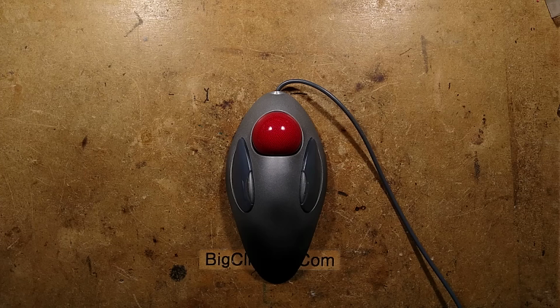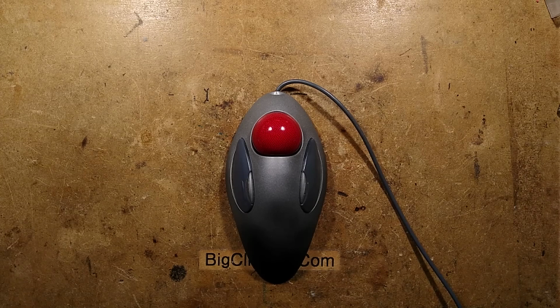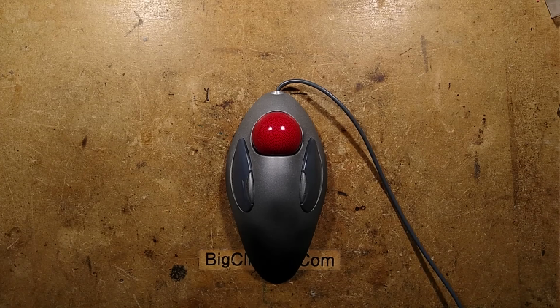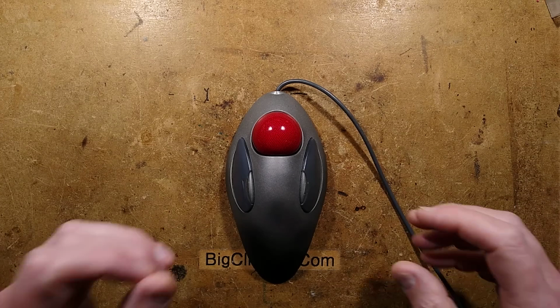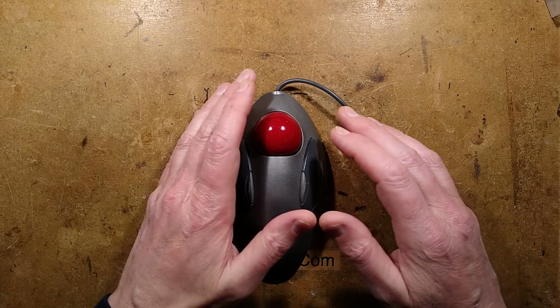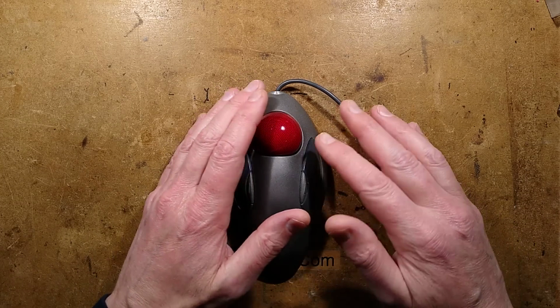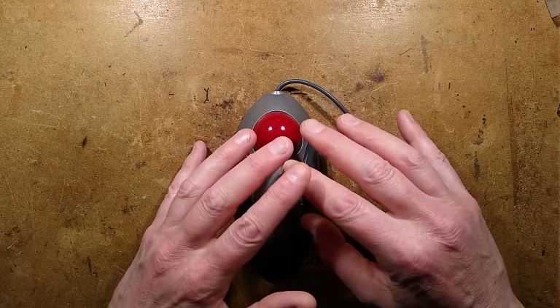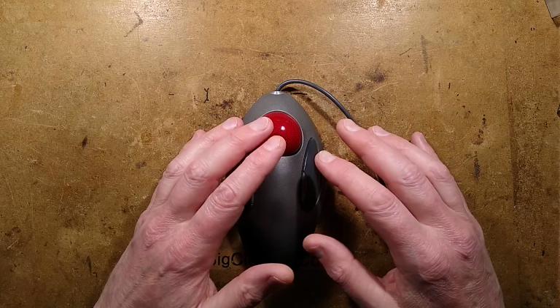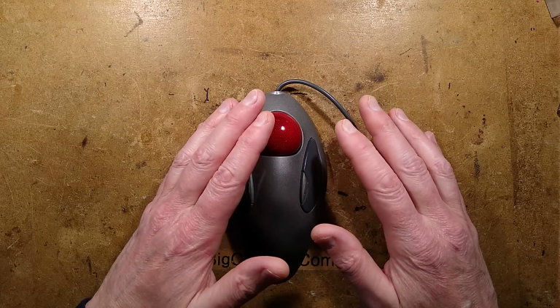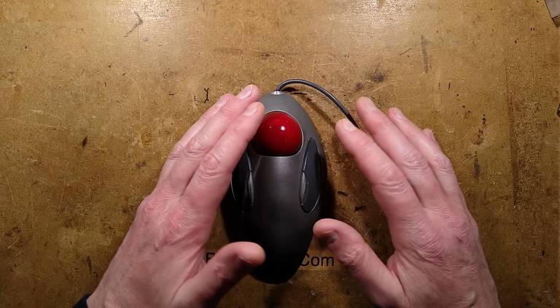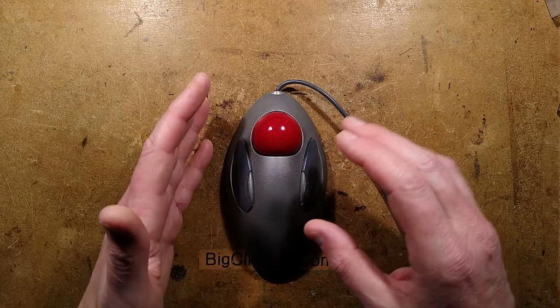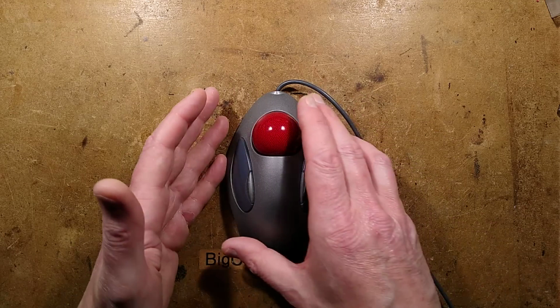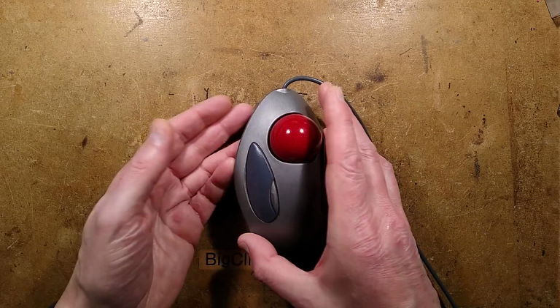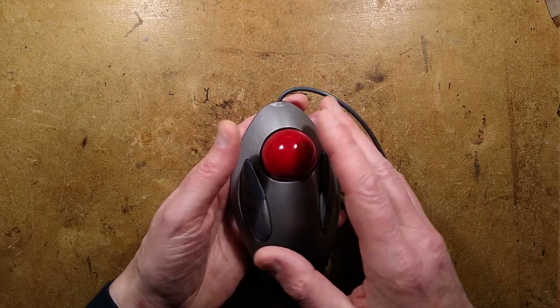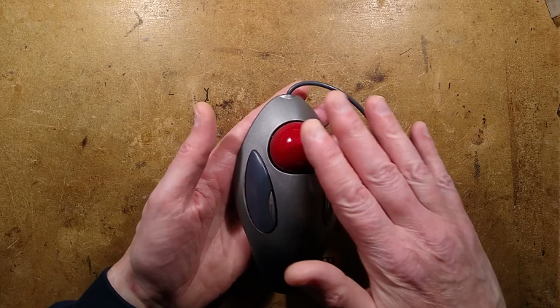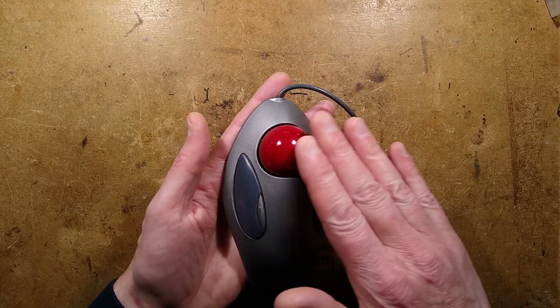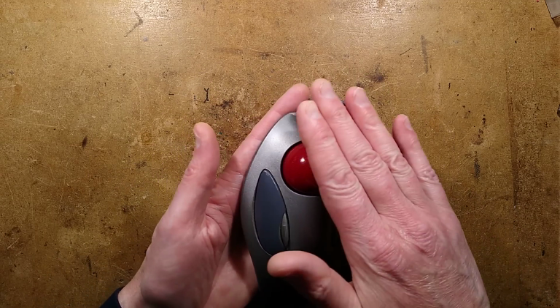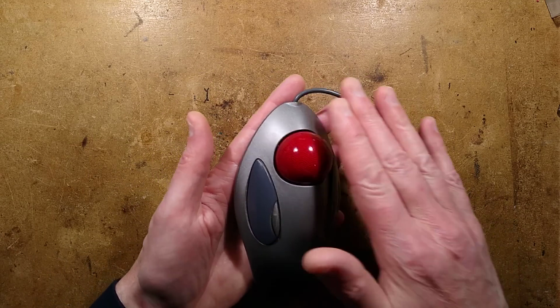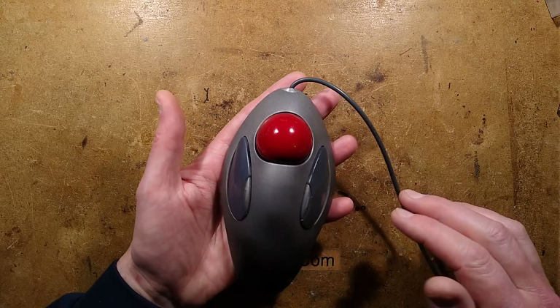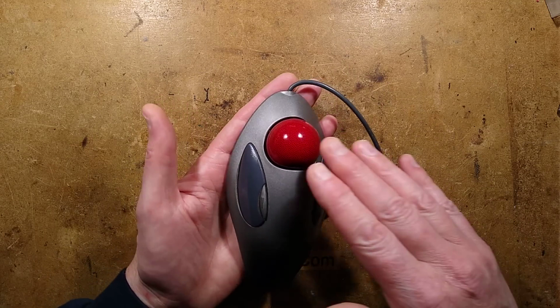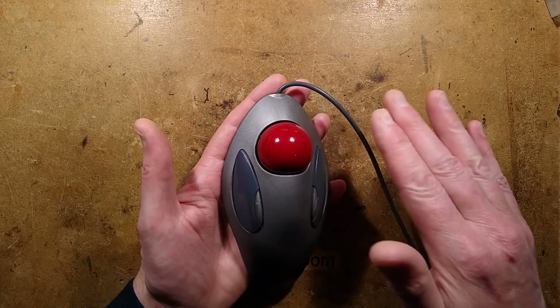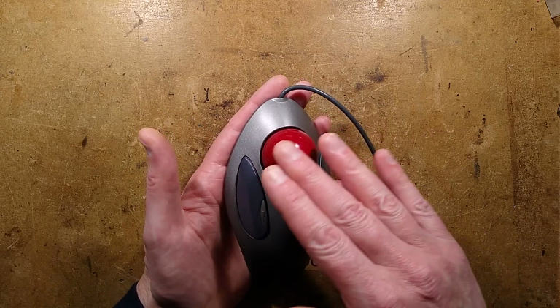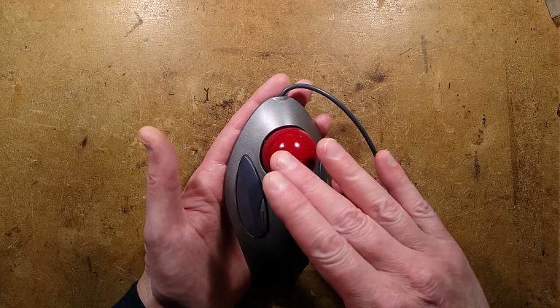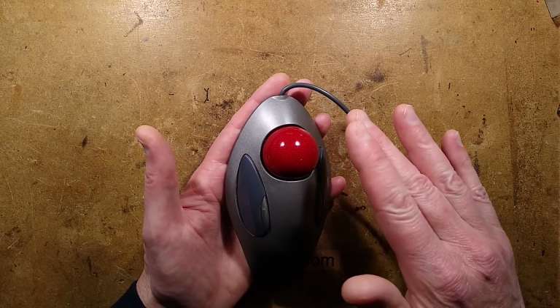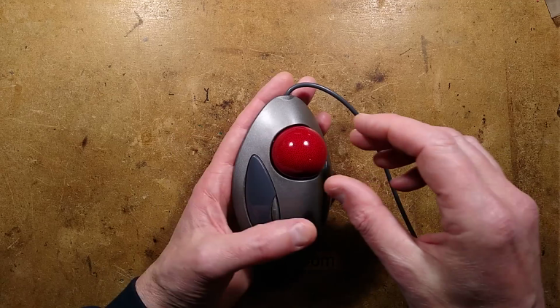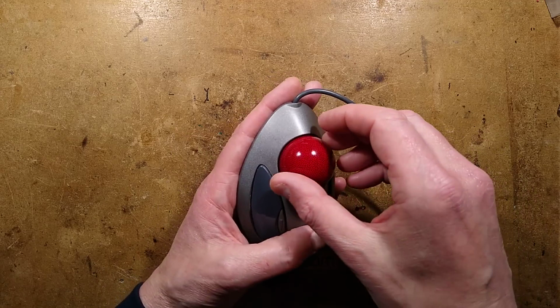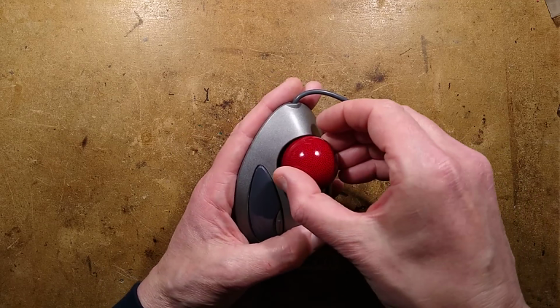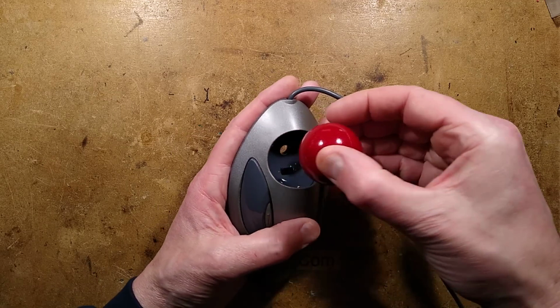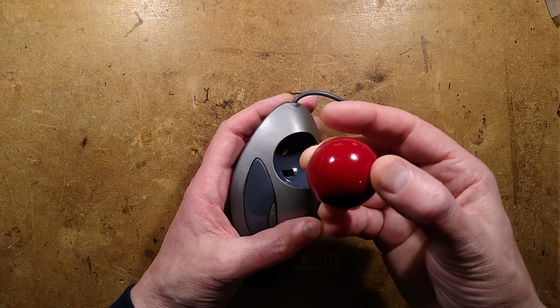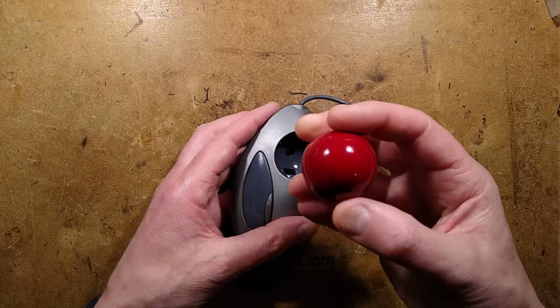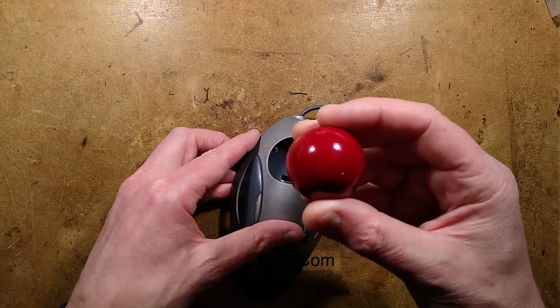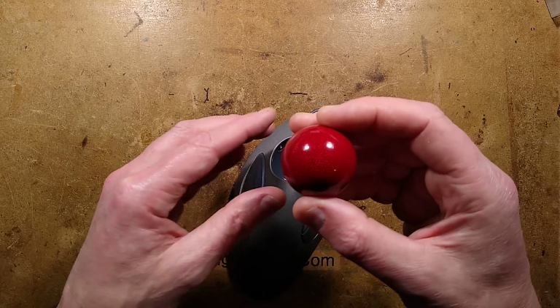Having recently made a video about a strange old analog vintage trackball that moved potentiometers as you rolled the ball, I thought I'd show you one of the more modern ones. This one uses an optical encoder ball.